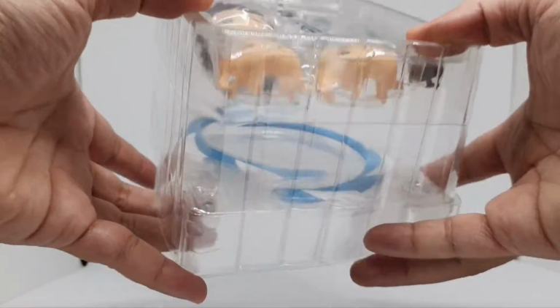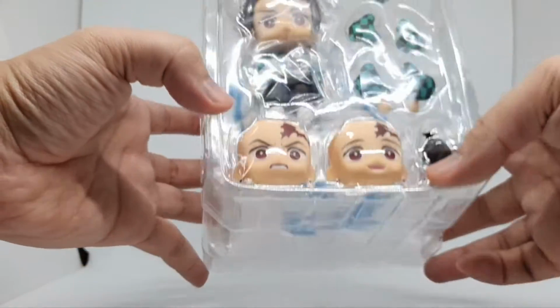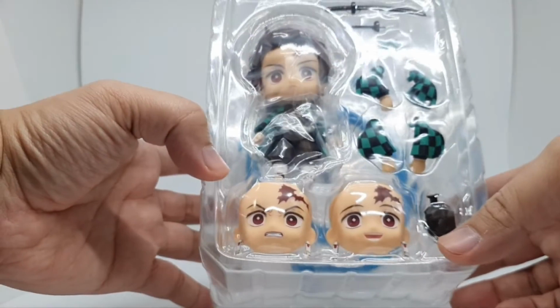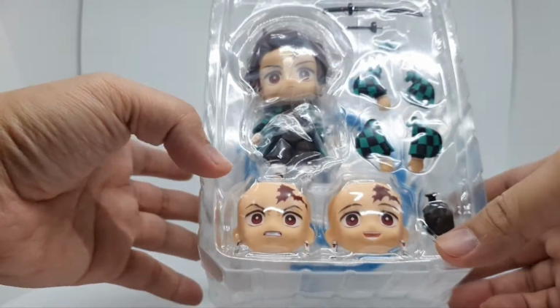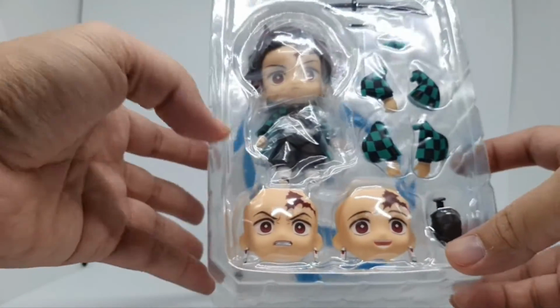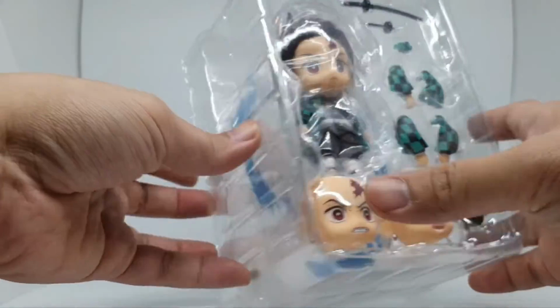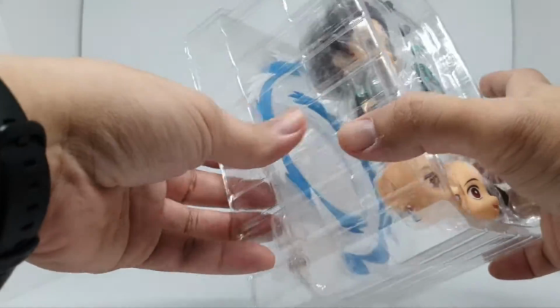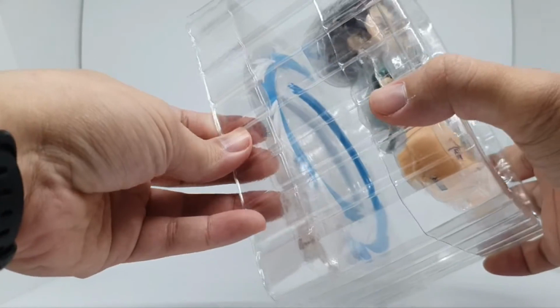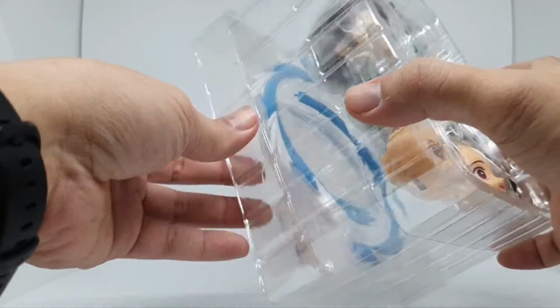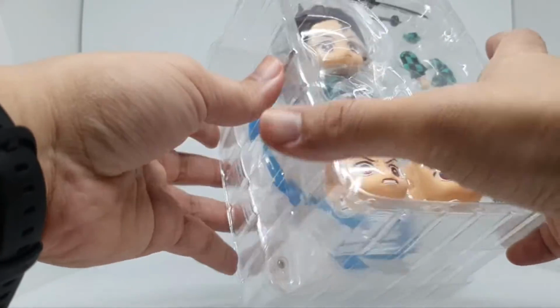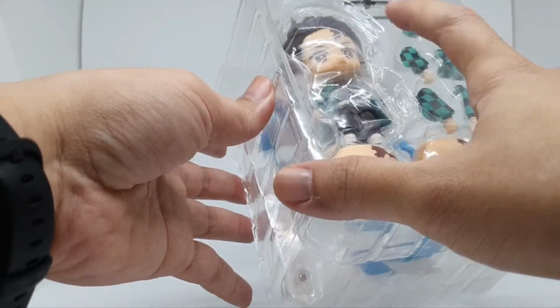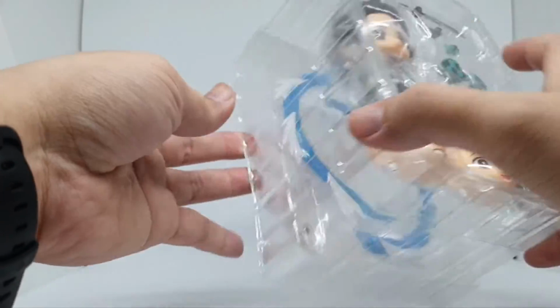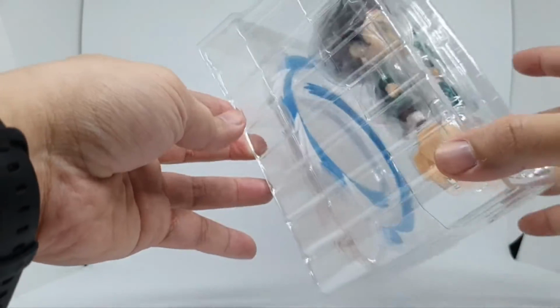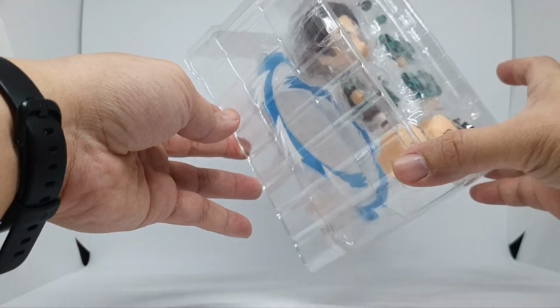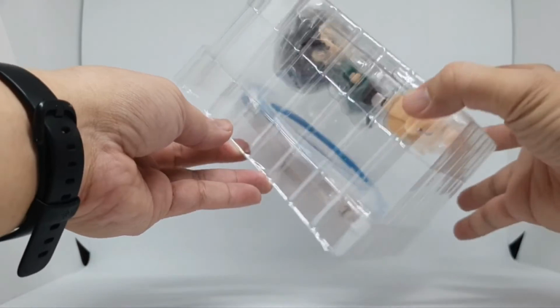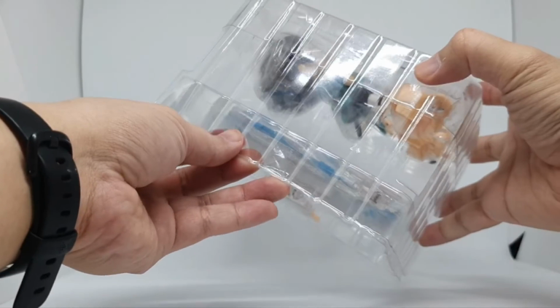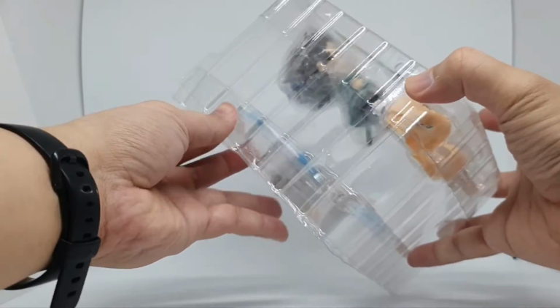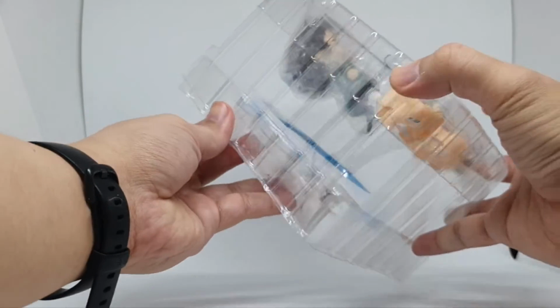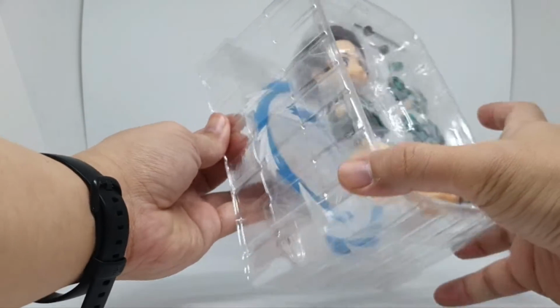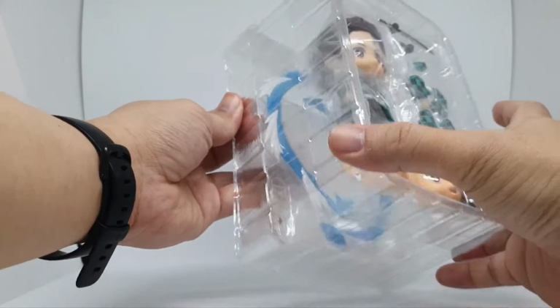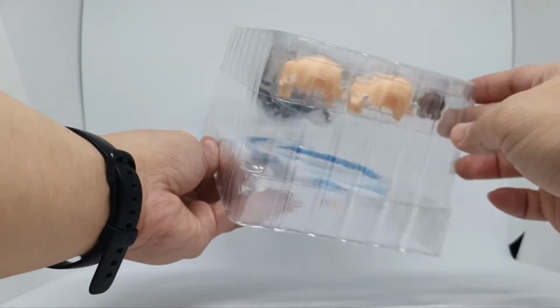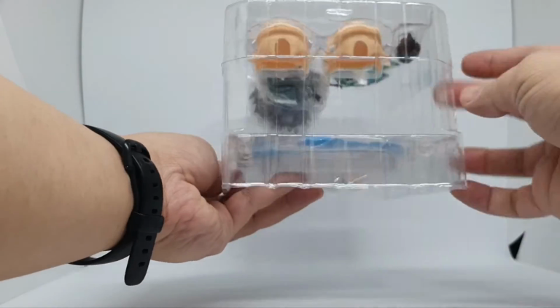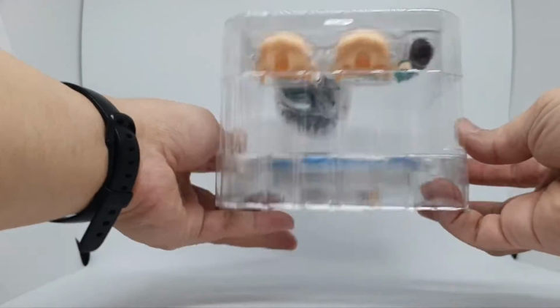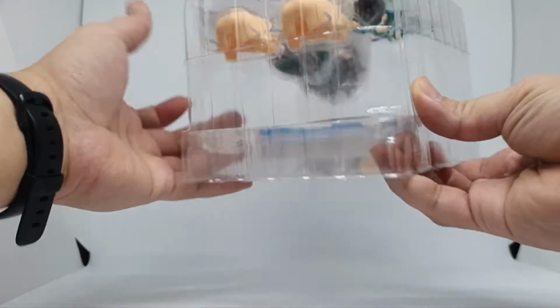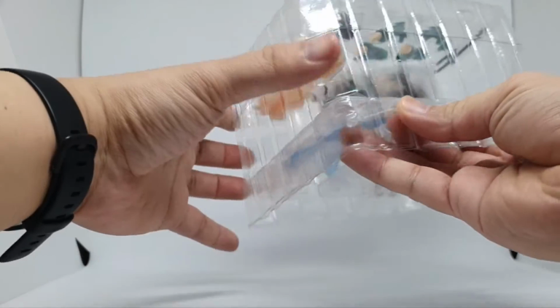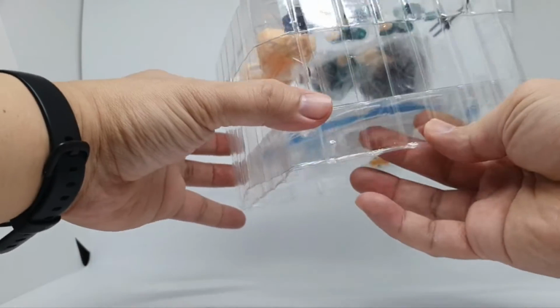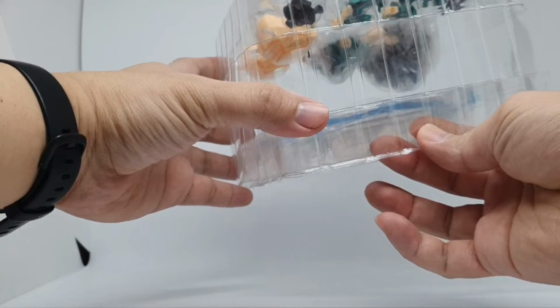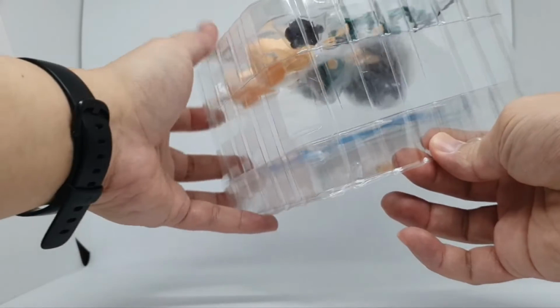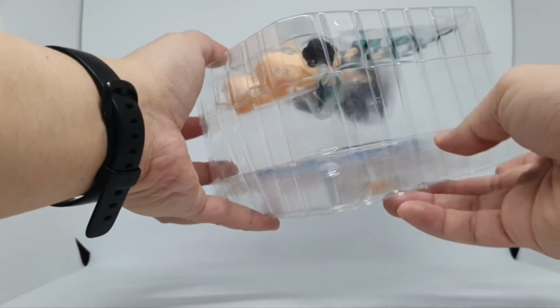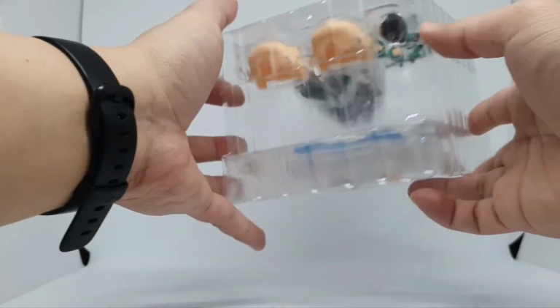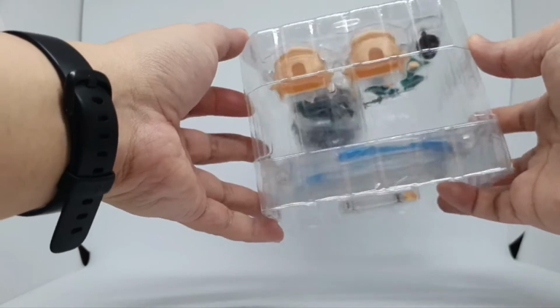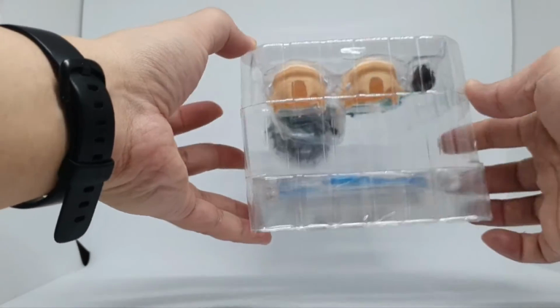So here it is. The first blister is the main figure. The second blister appears to be the water breathing effects.